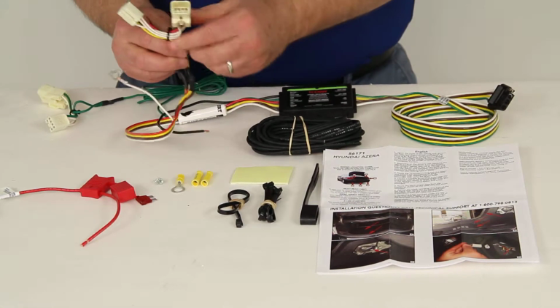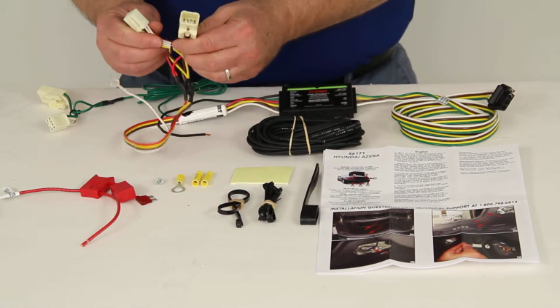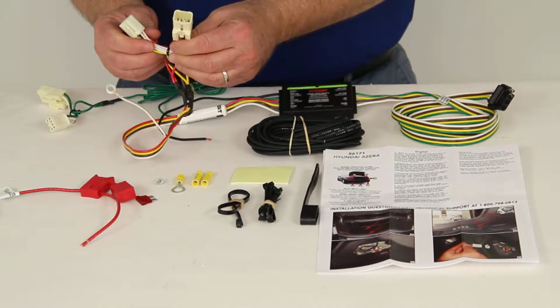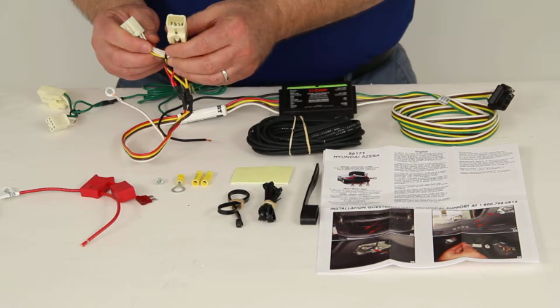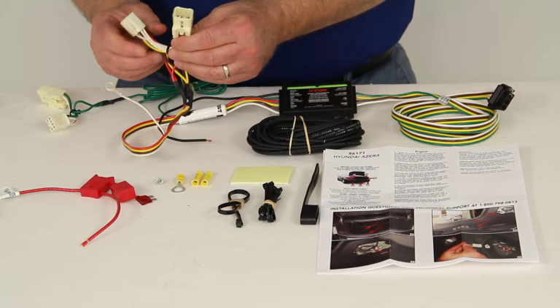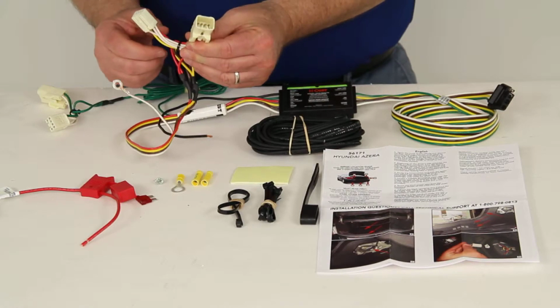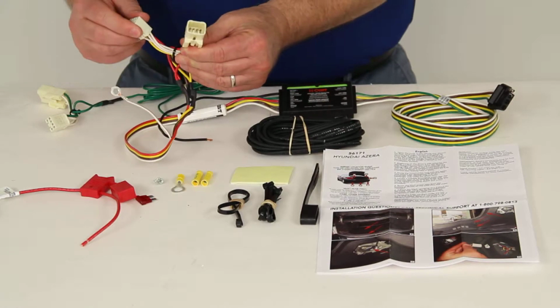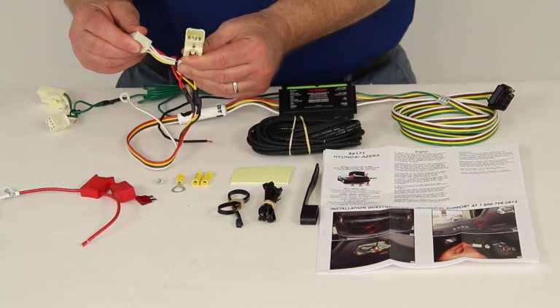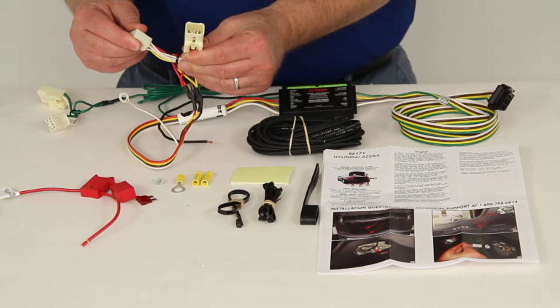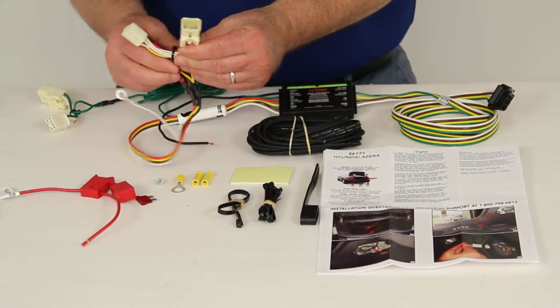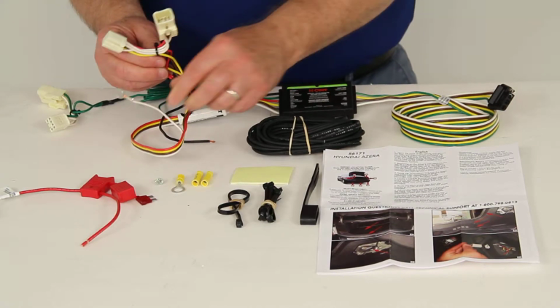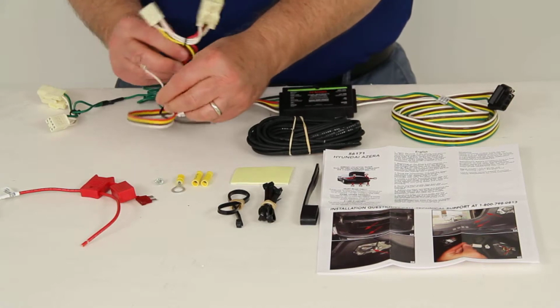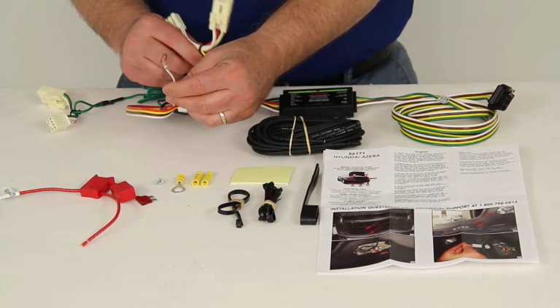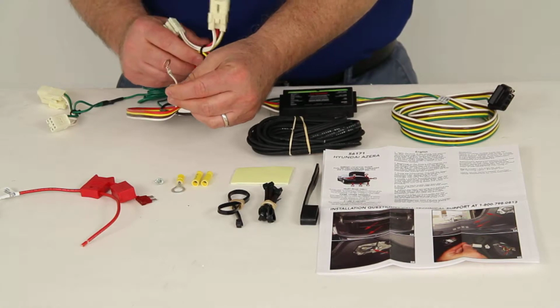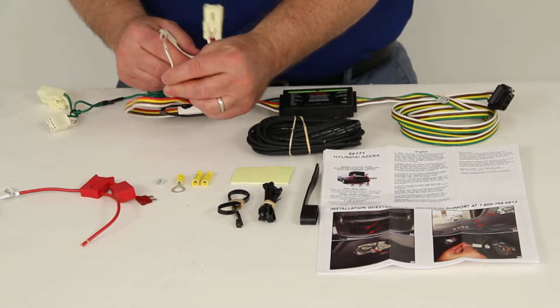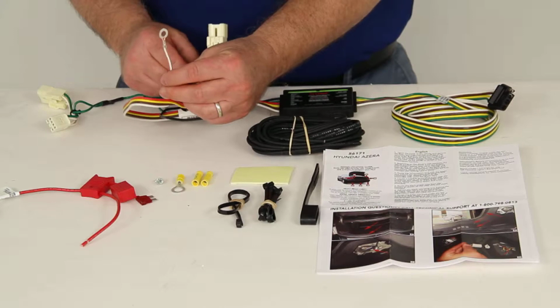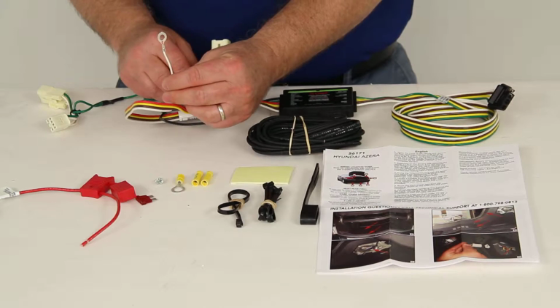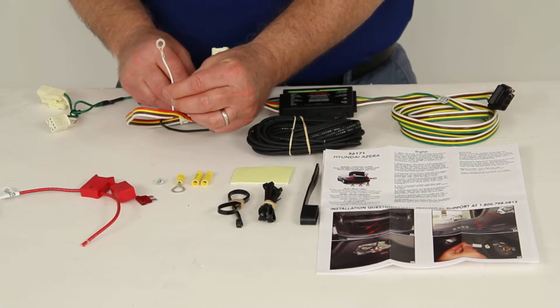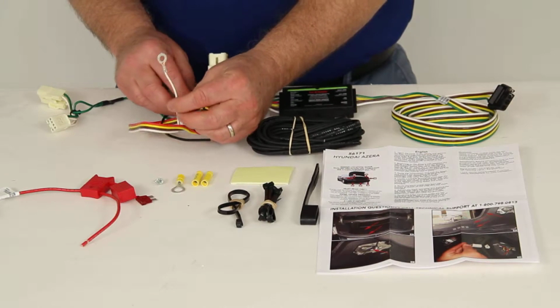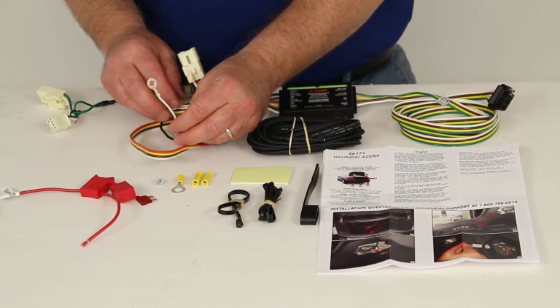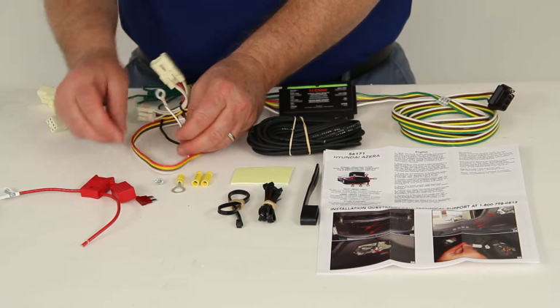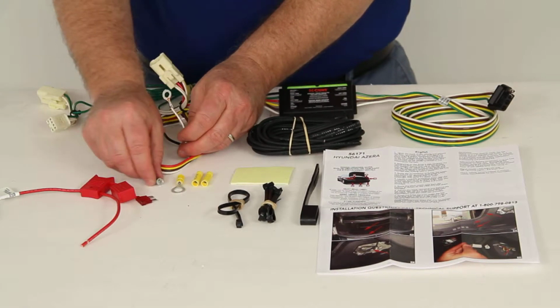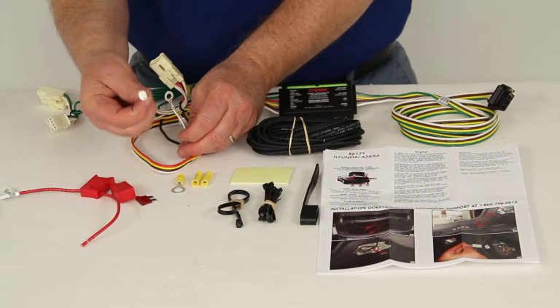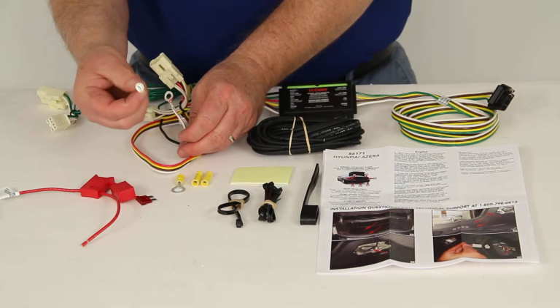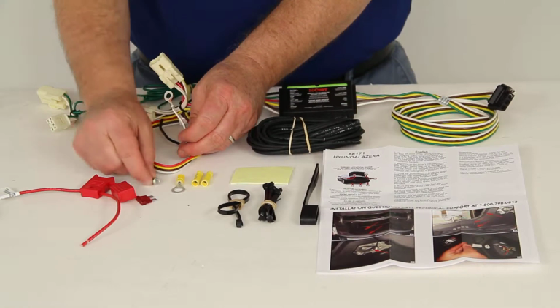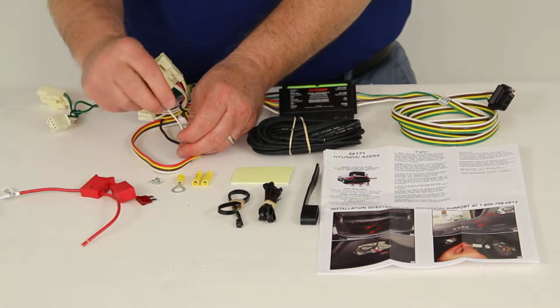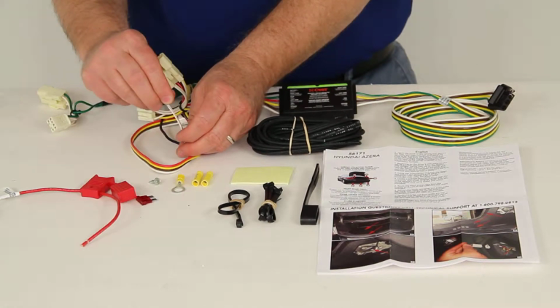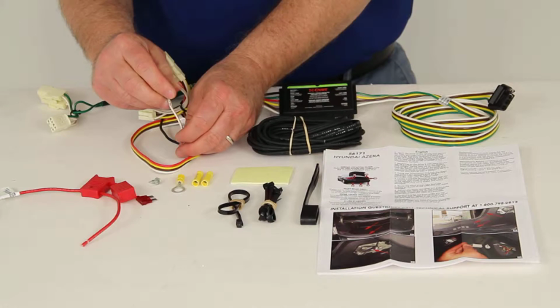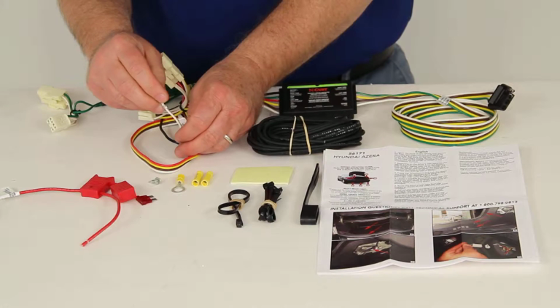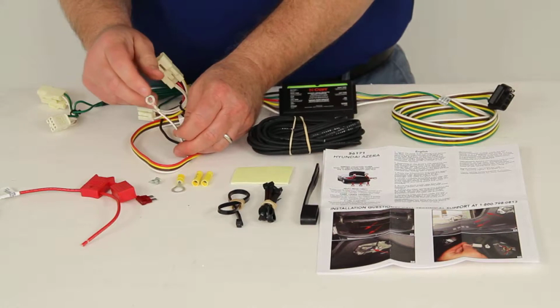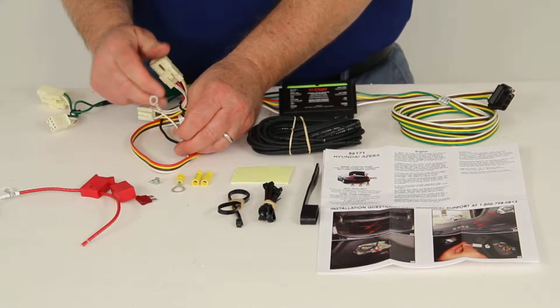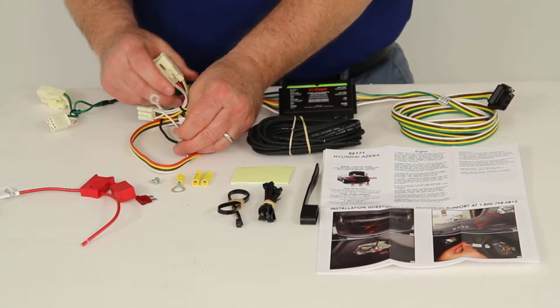What you would do is unplug the tail light, plug this in, plug the wiring harness back in. Then on the driver's side you'll have one extra wire — it's a white wire. It uses the included self-tapping screw to ground this to a nice clean metal surface.